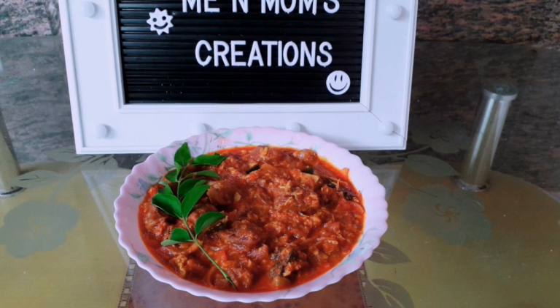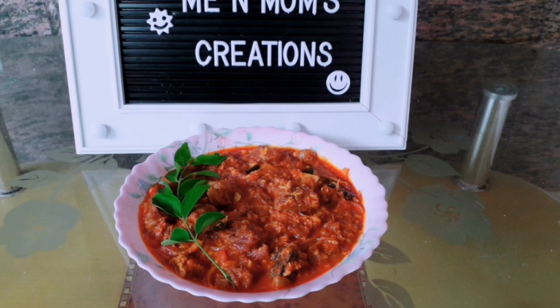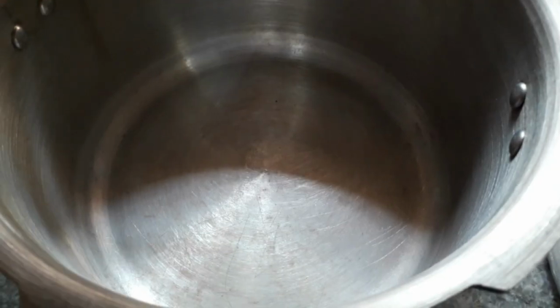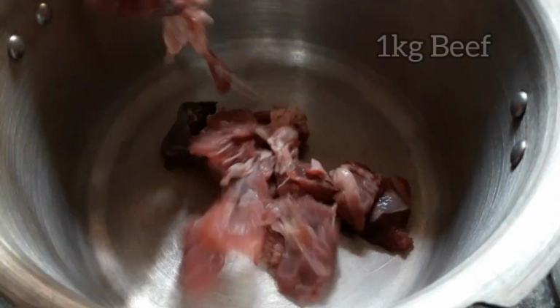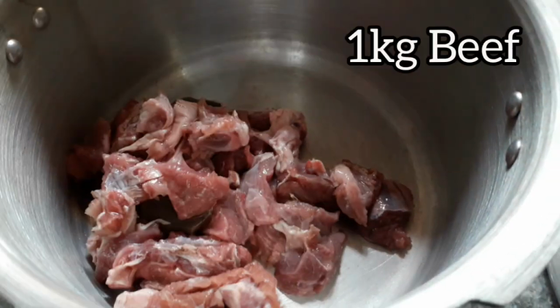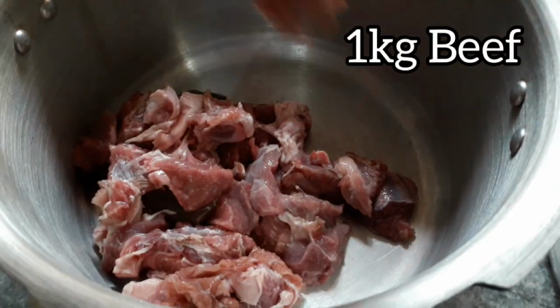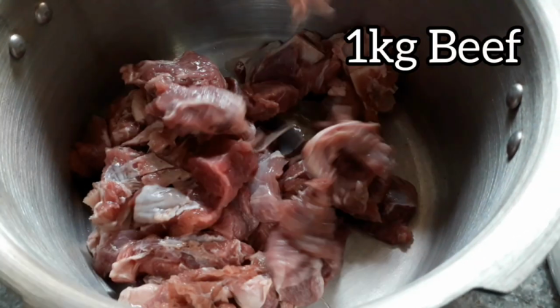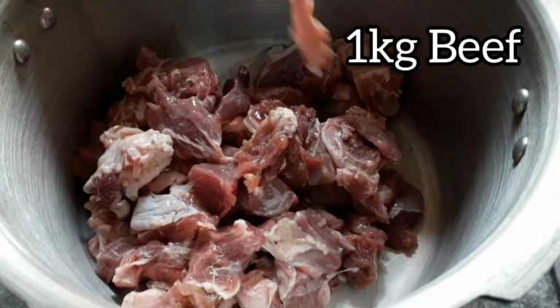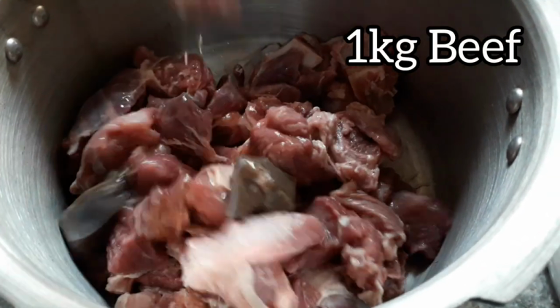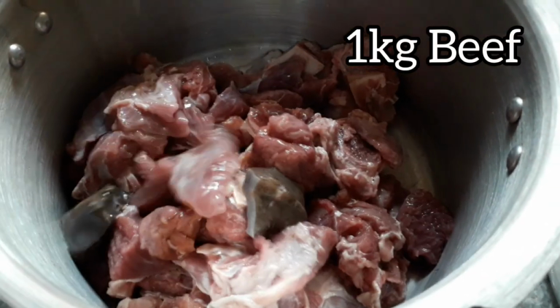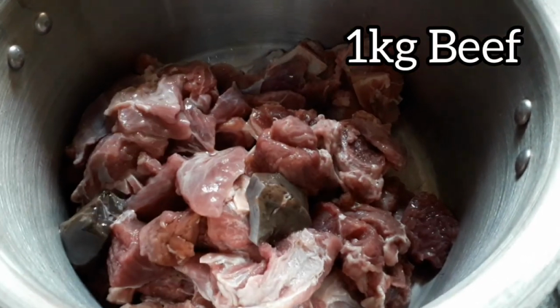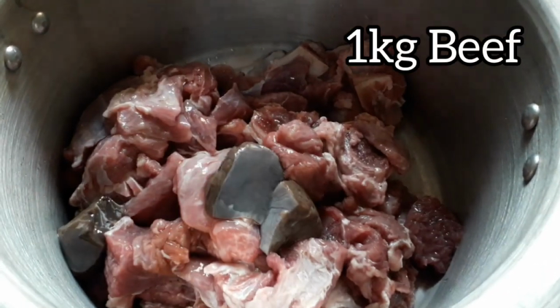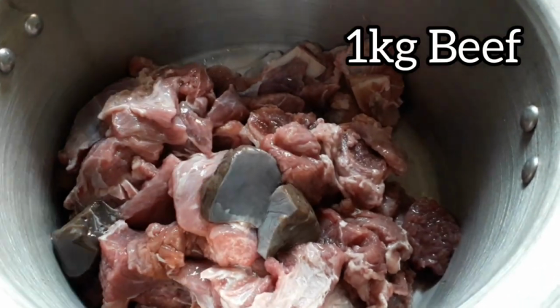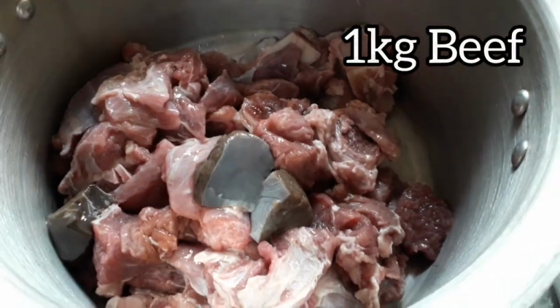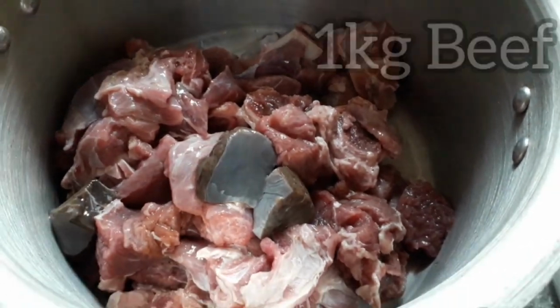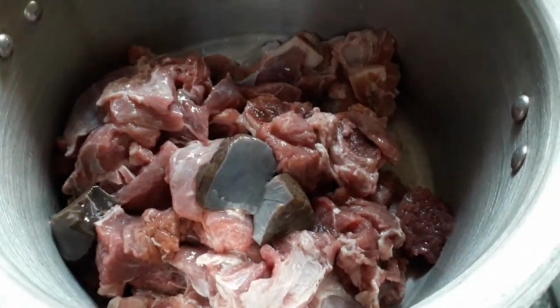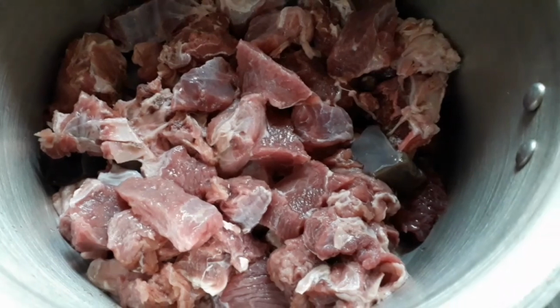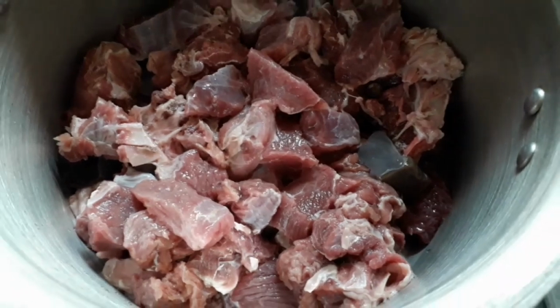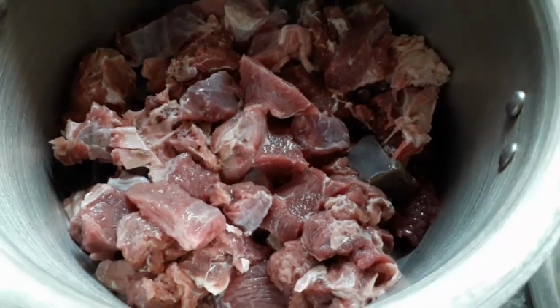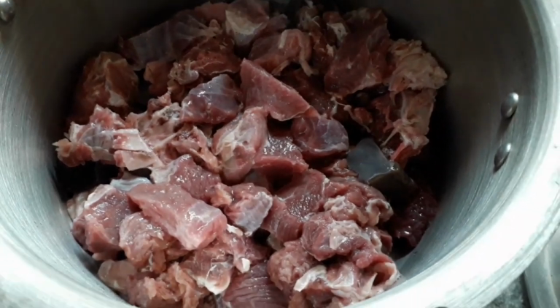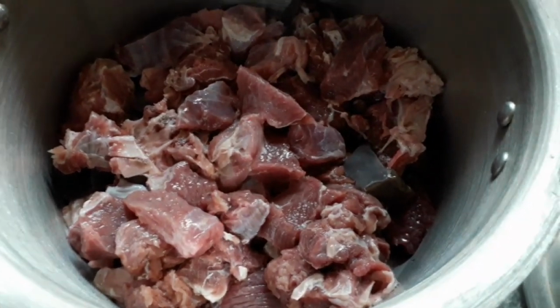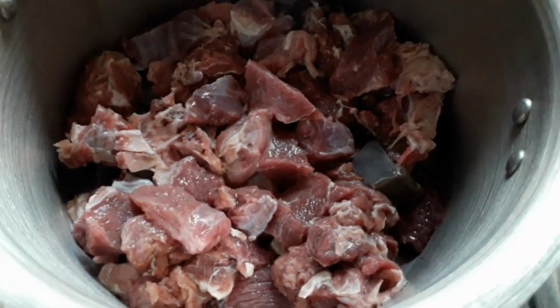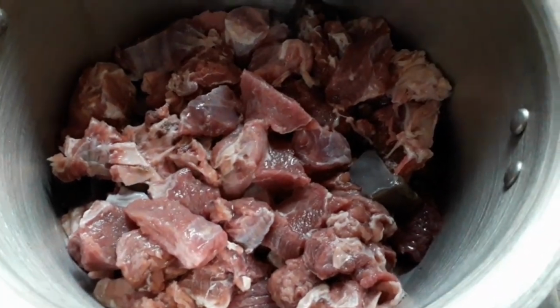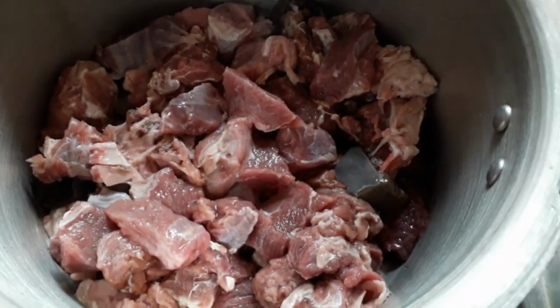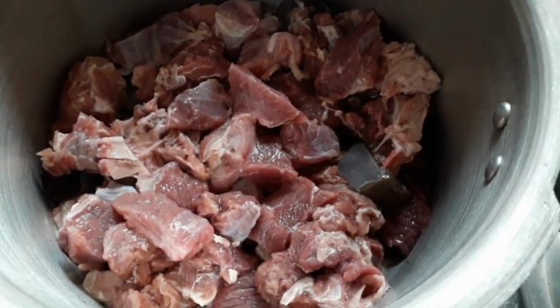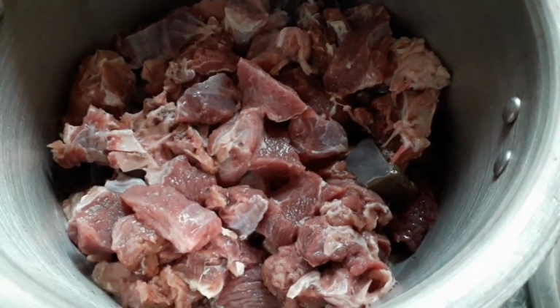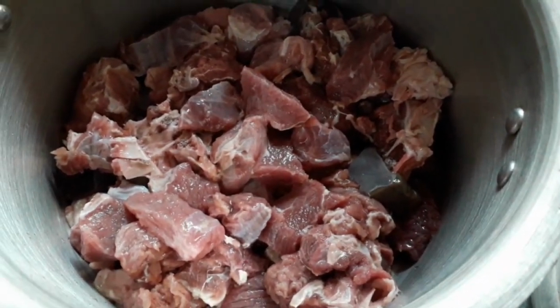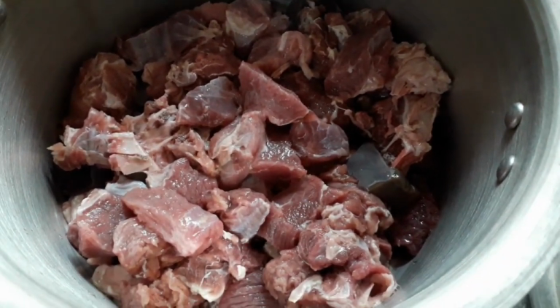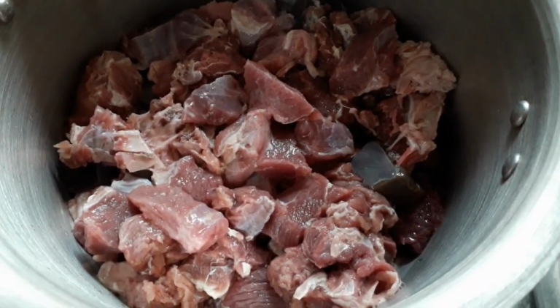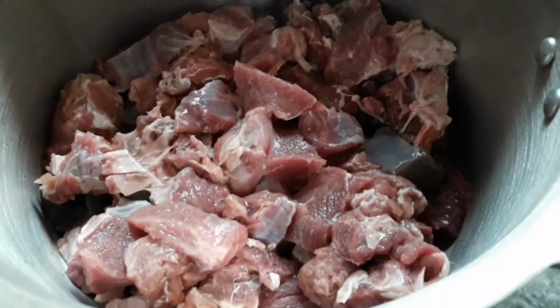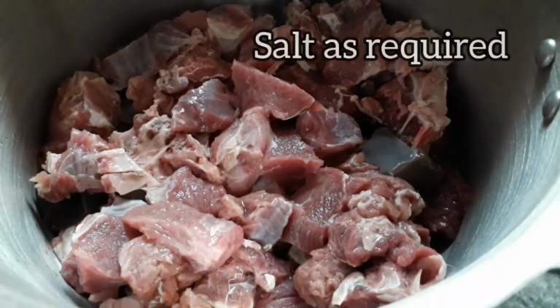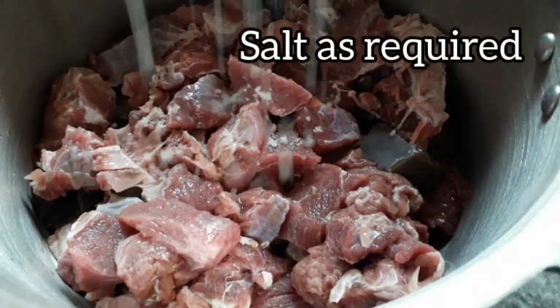I am going to cook a beef with a cooker. I am going to cook a dish.